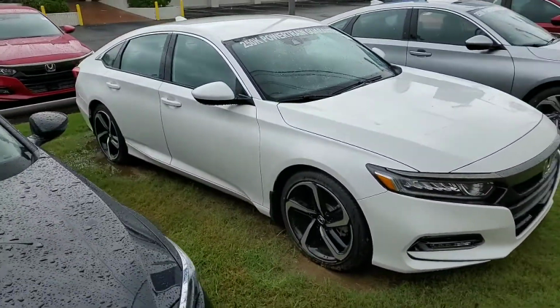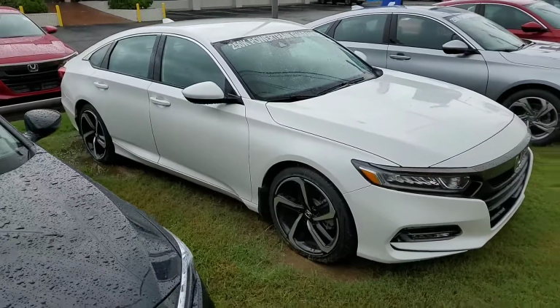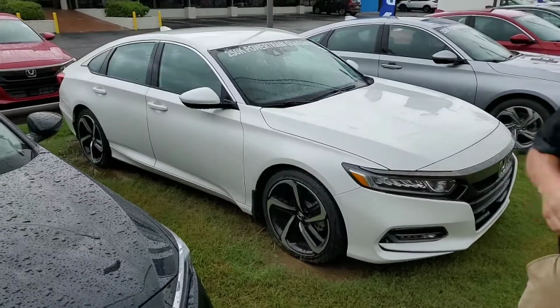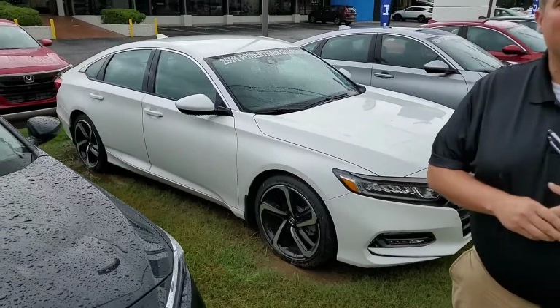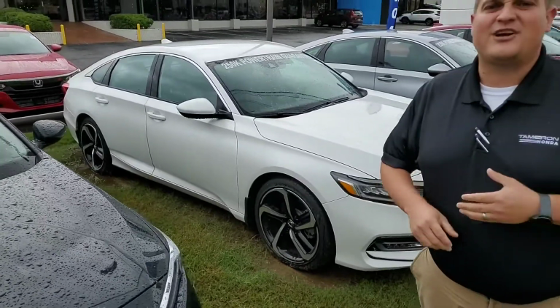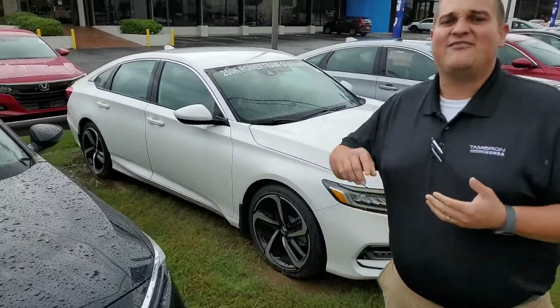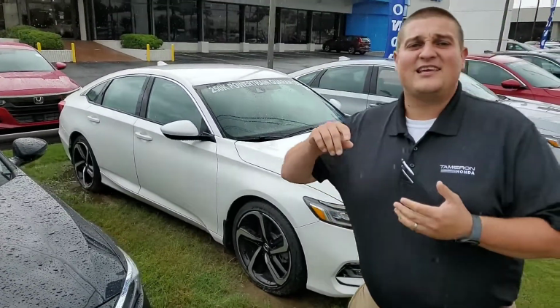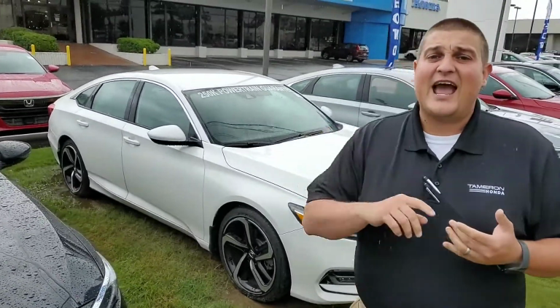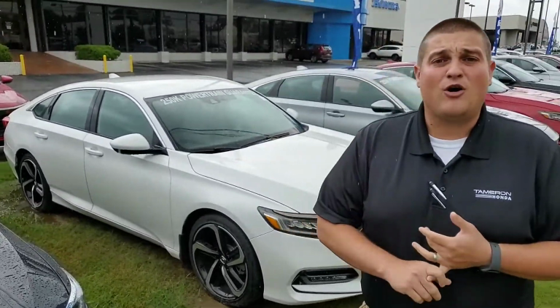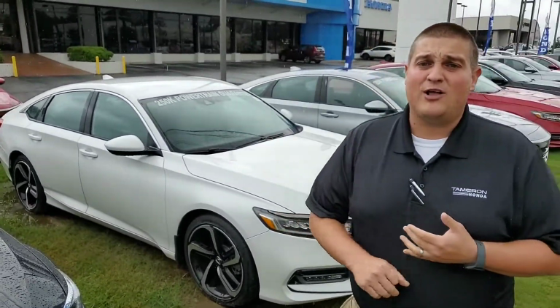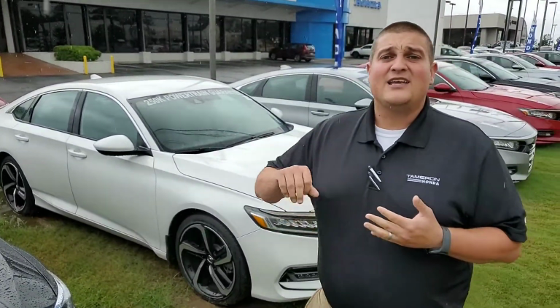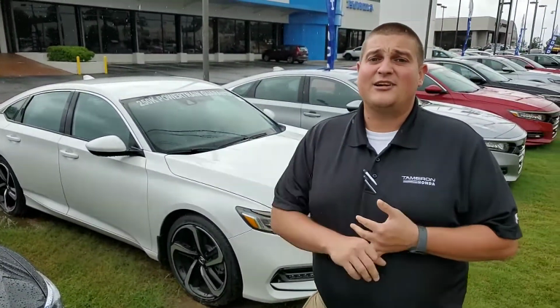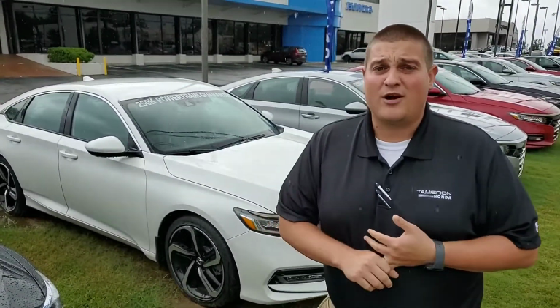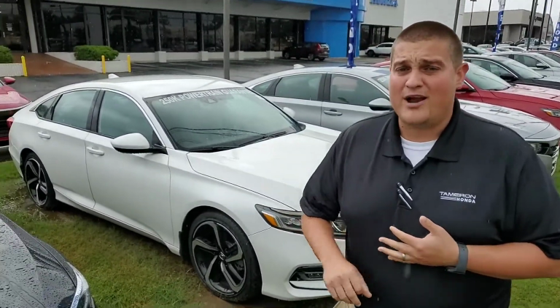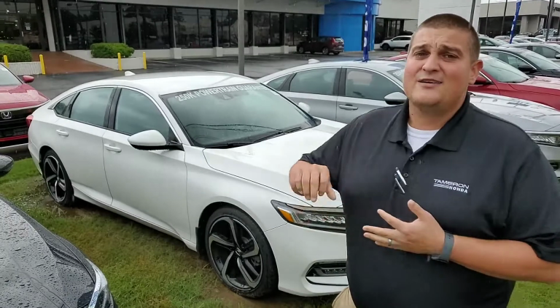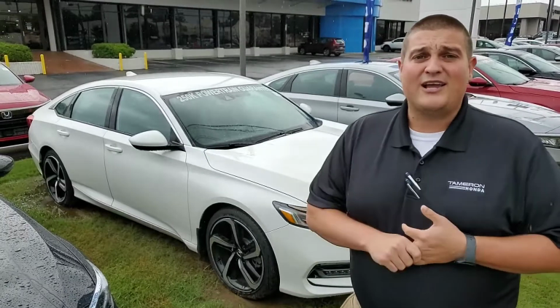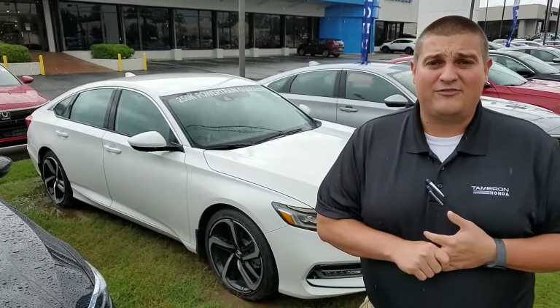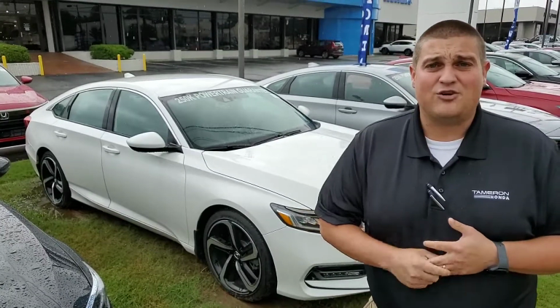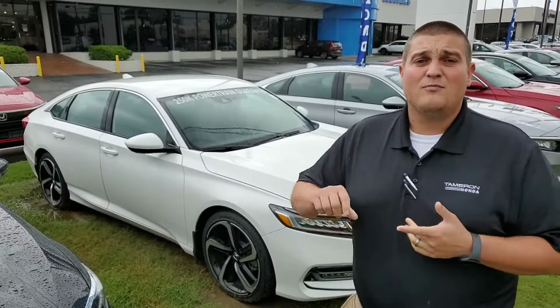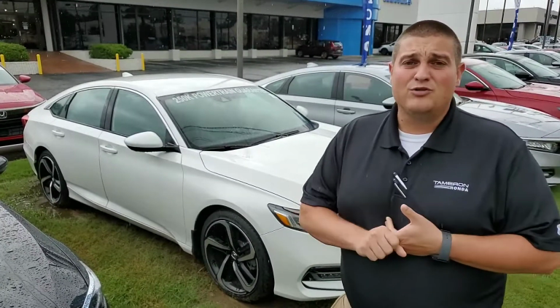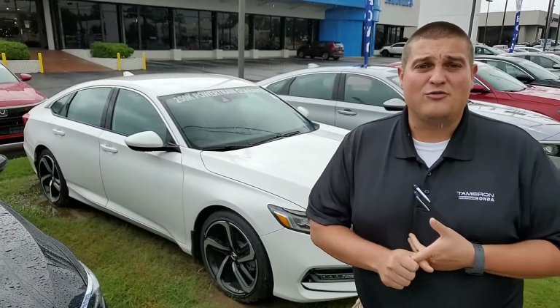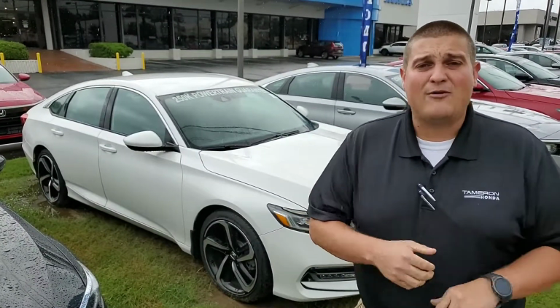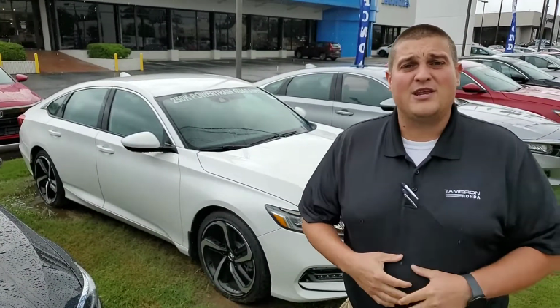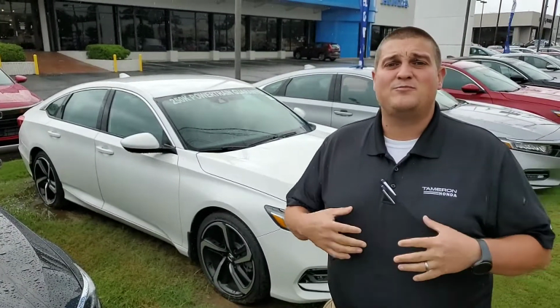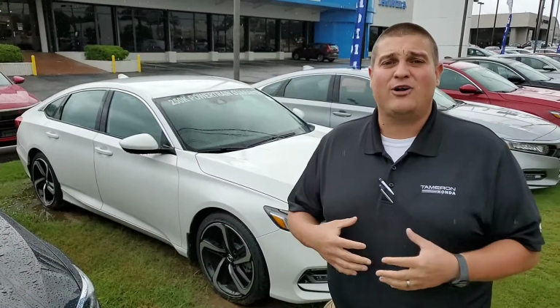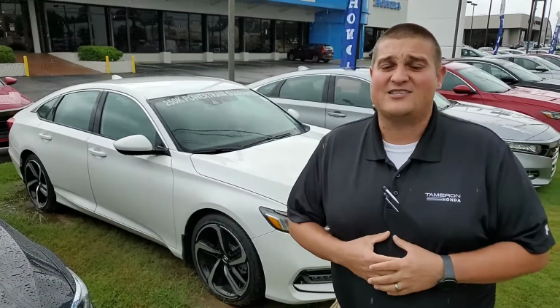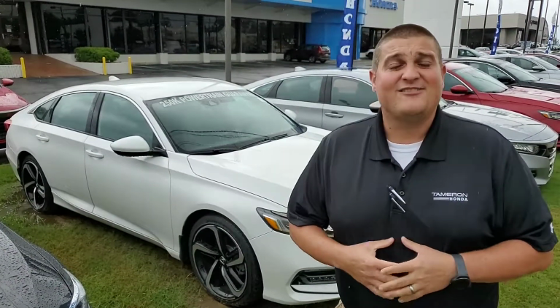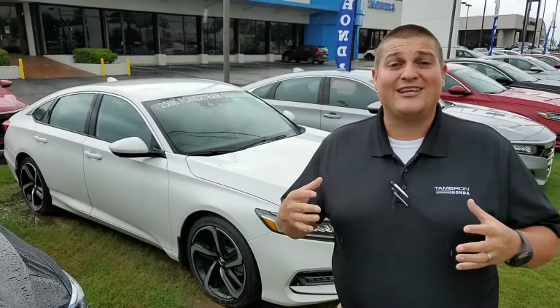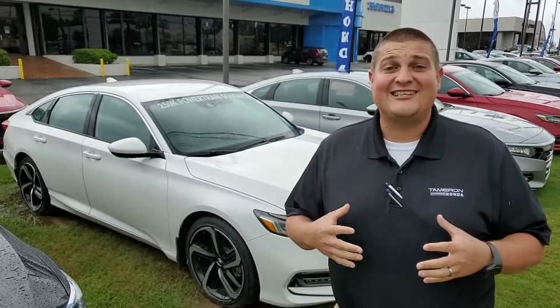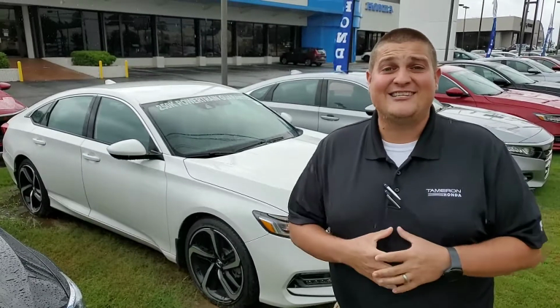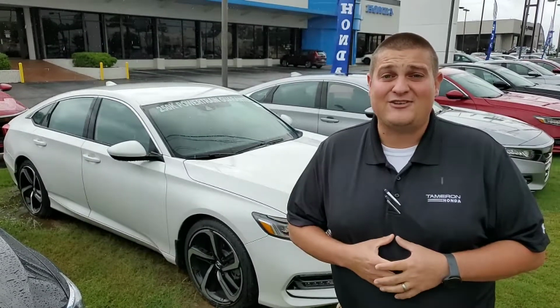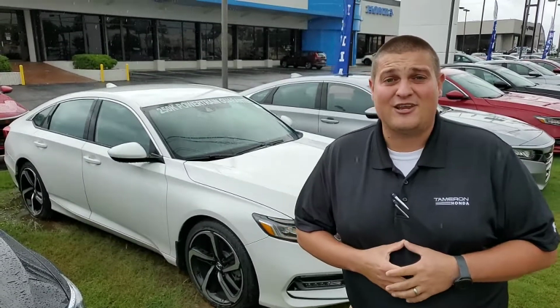On the inside of the vehicle, you're going to have things like Apple CarPlay, the electric parking brake, brake hold feature, Bluetooth, power windows, power locks. There's really tons and tons of features on here.